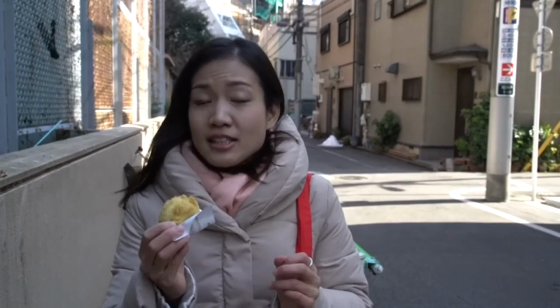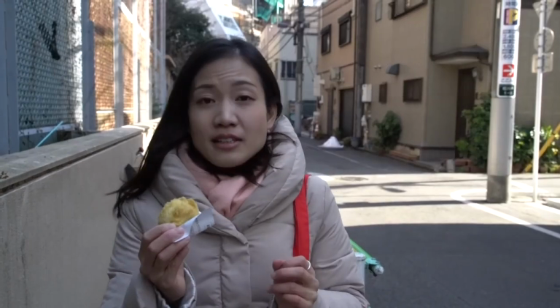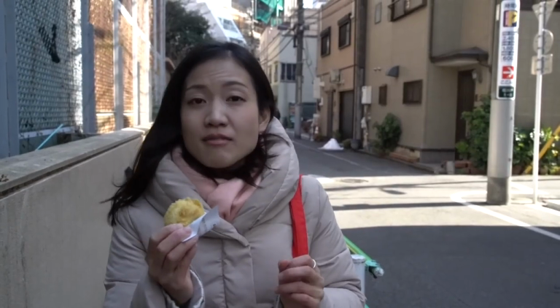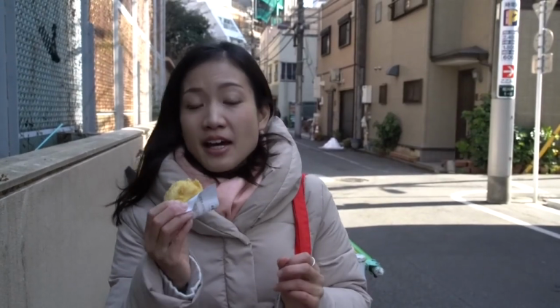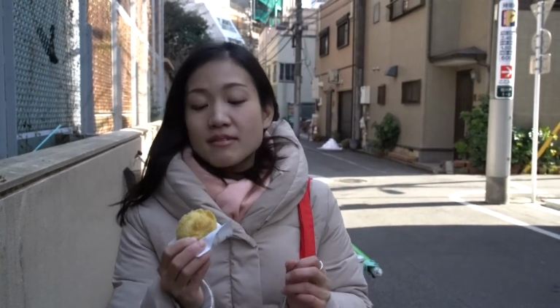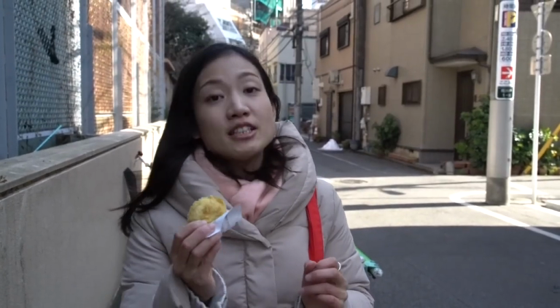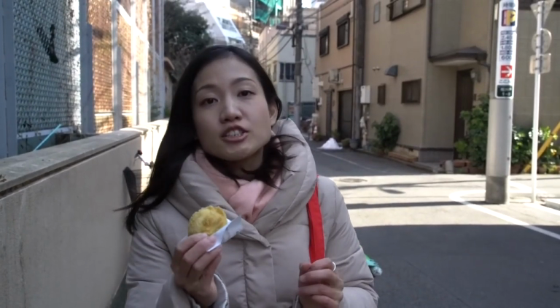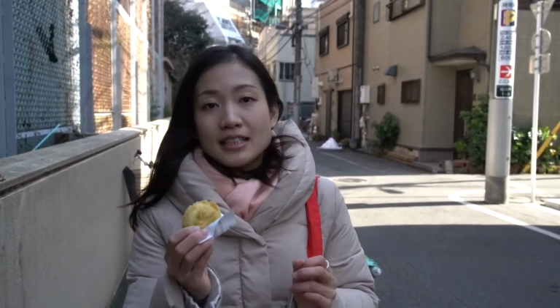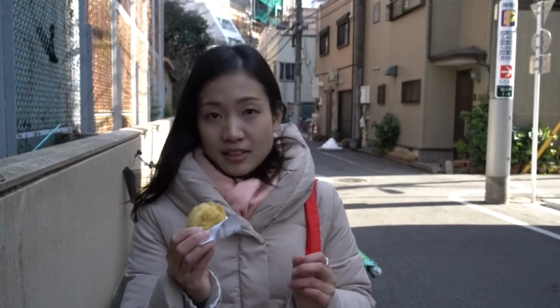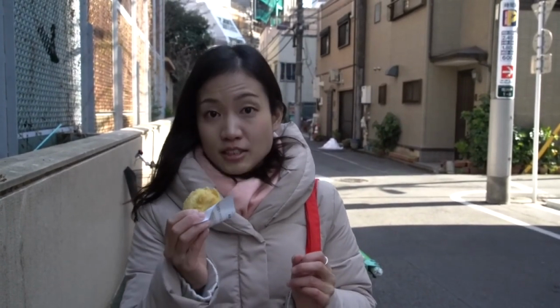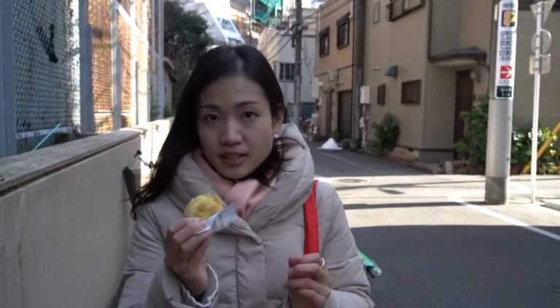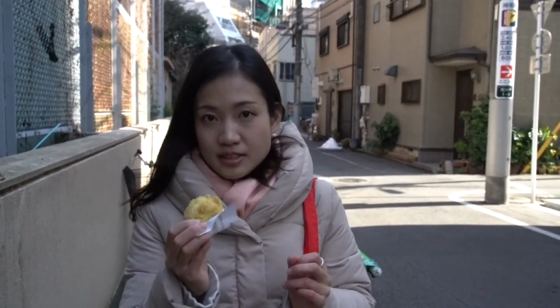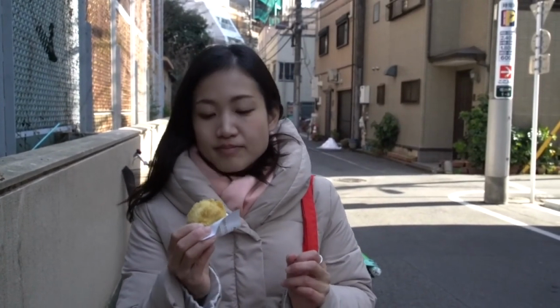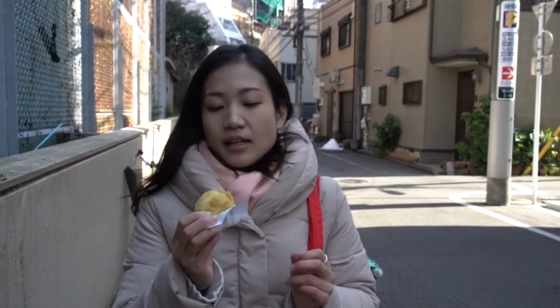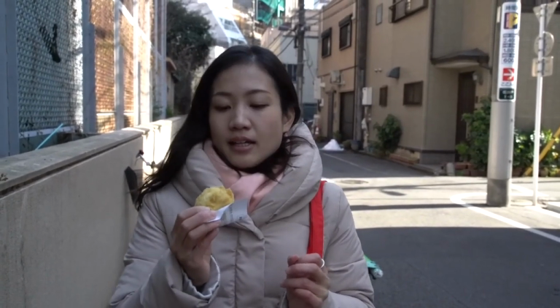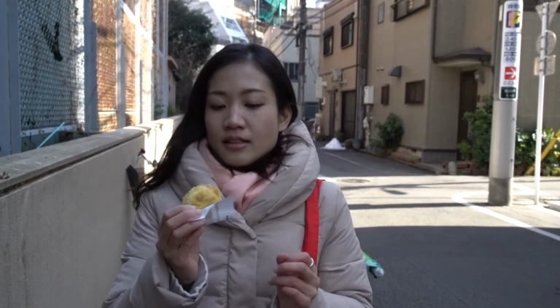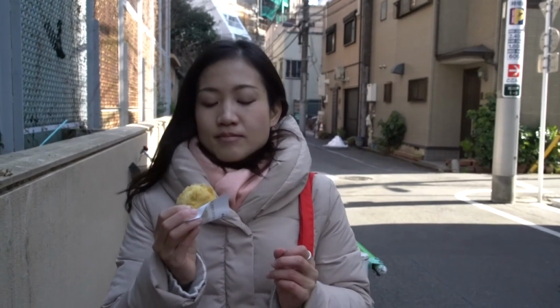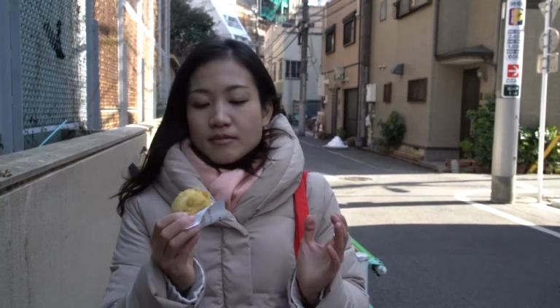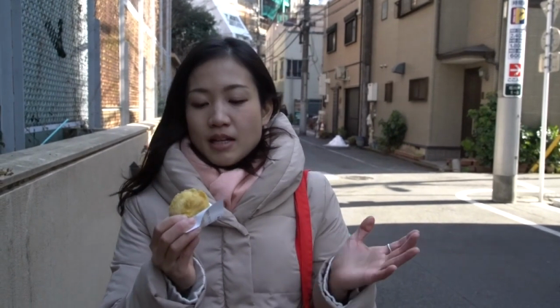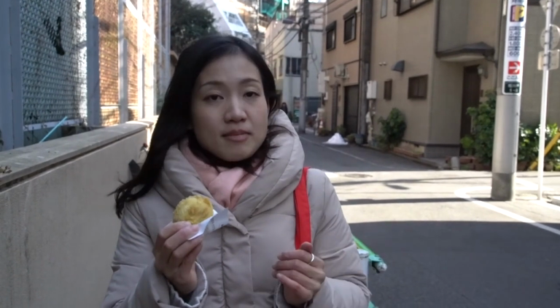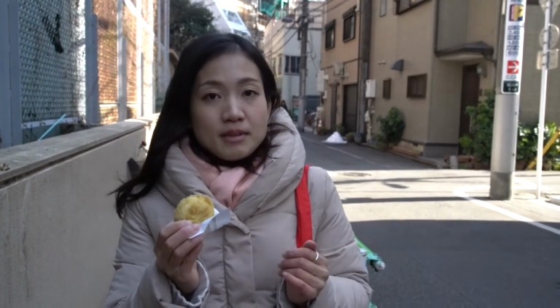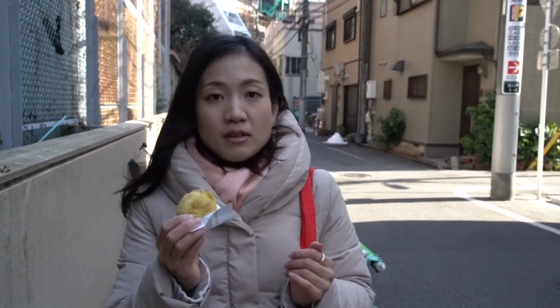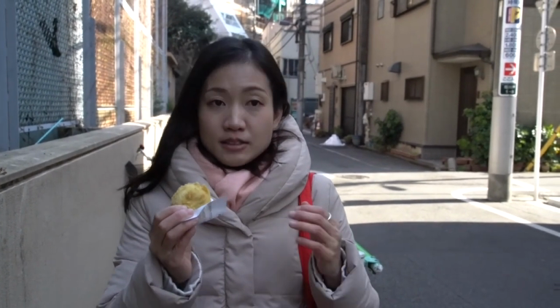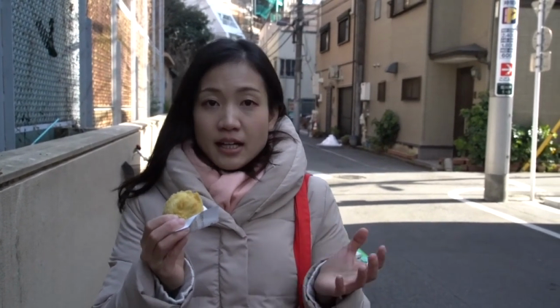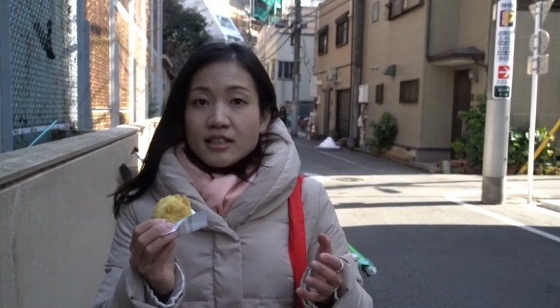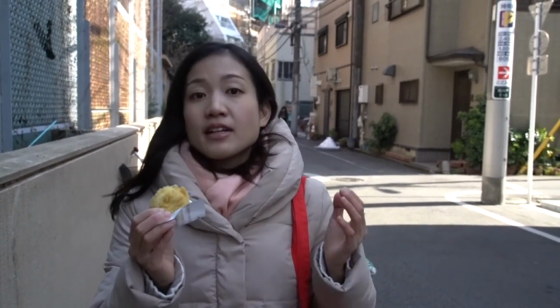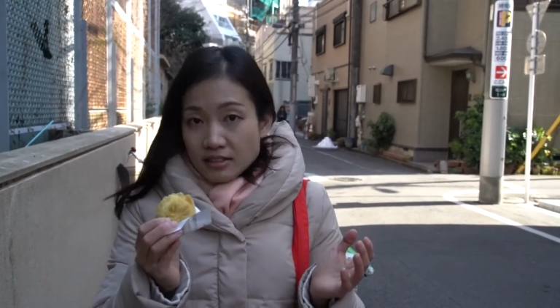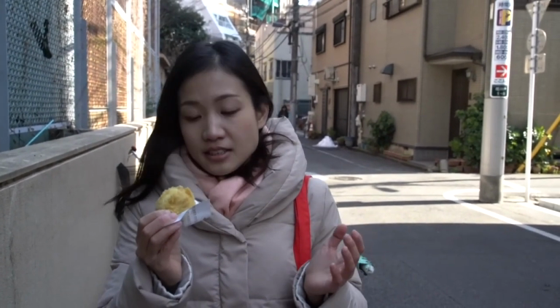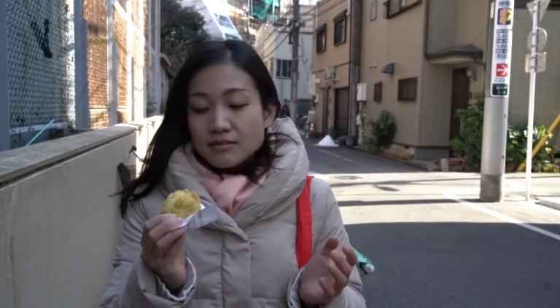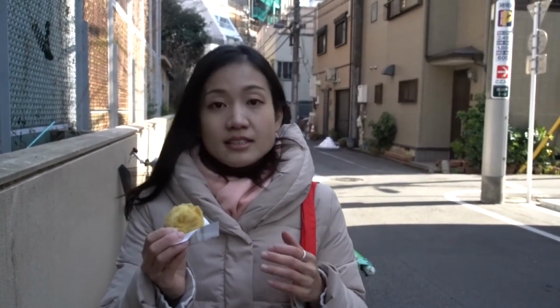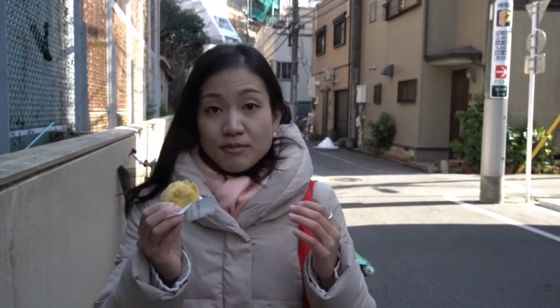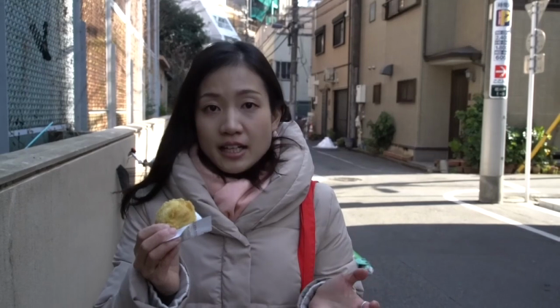Traditionally, we have manju as our sweet. And maybe Japanese people wanted to try a different texture — that's why they deep-fried it.